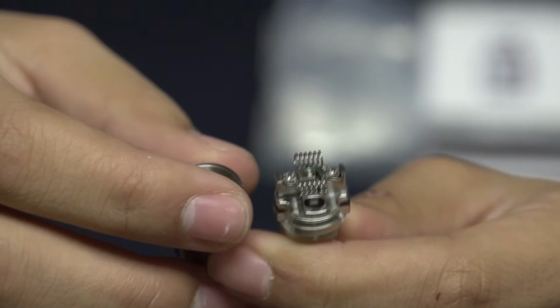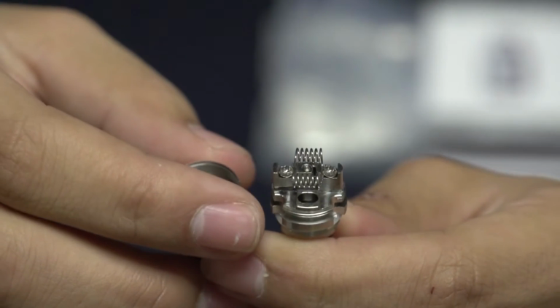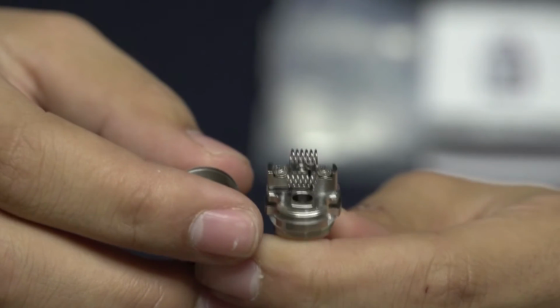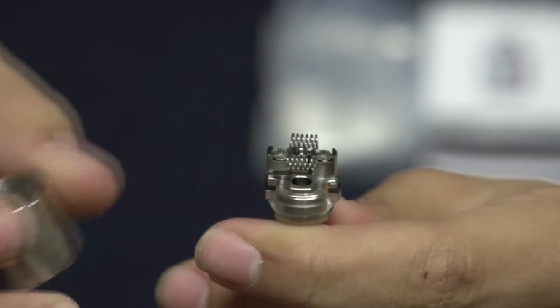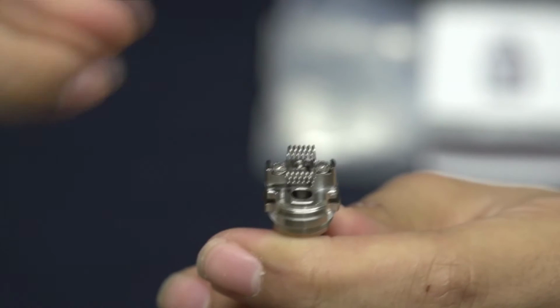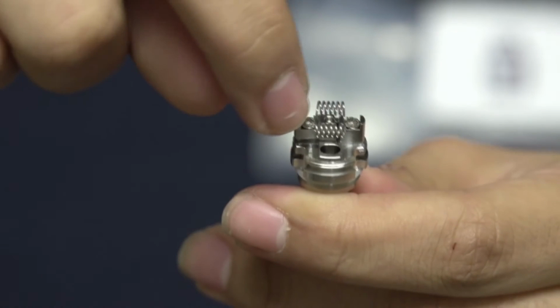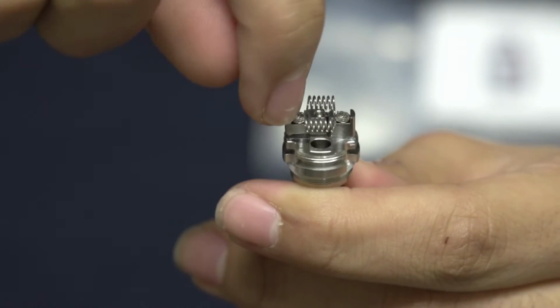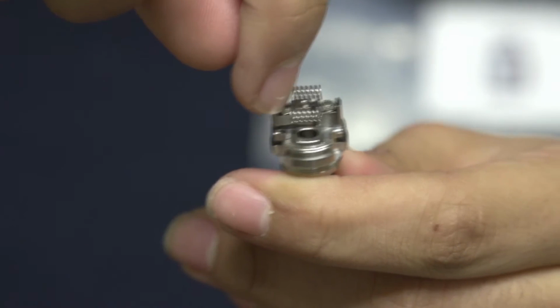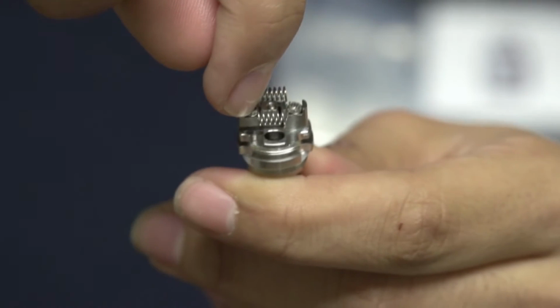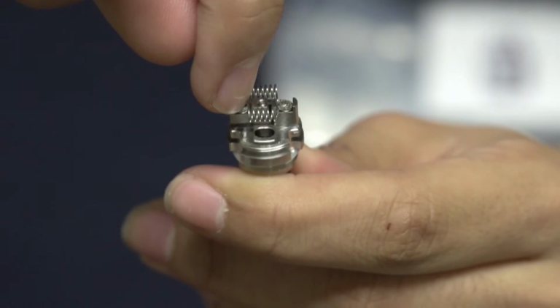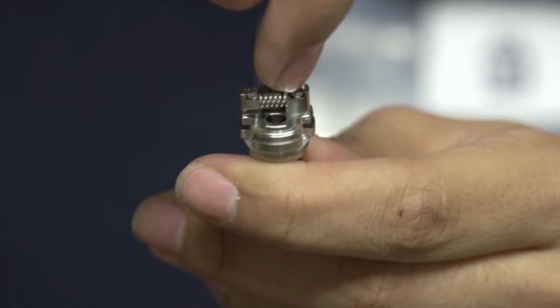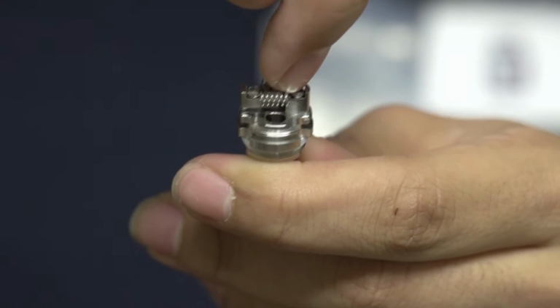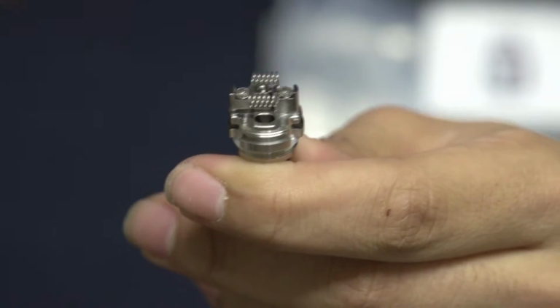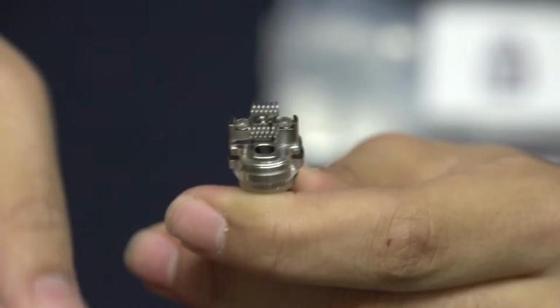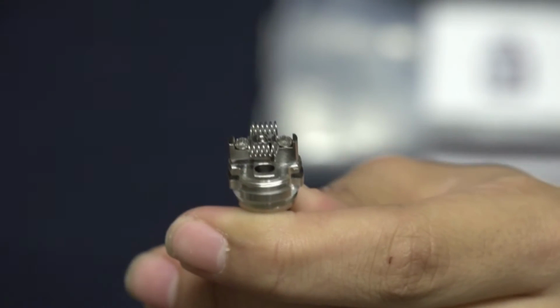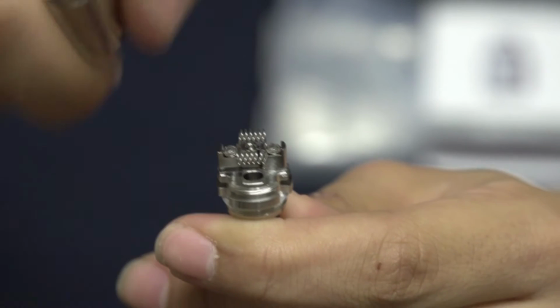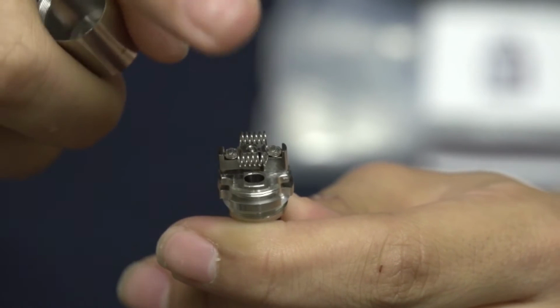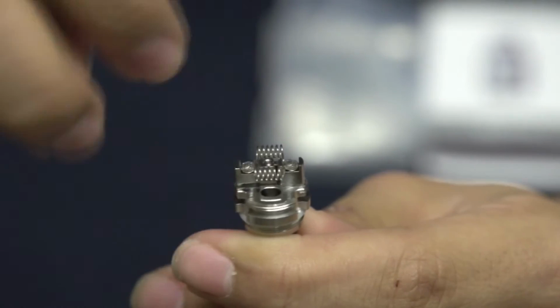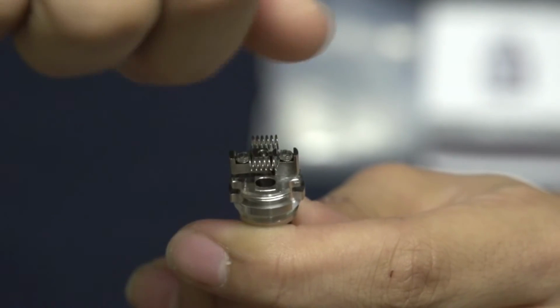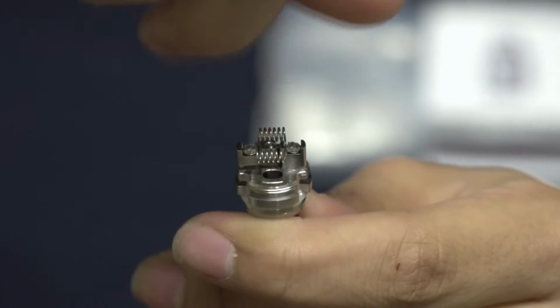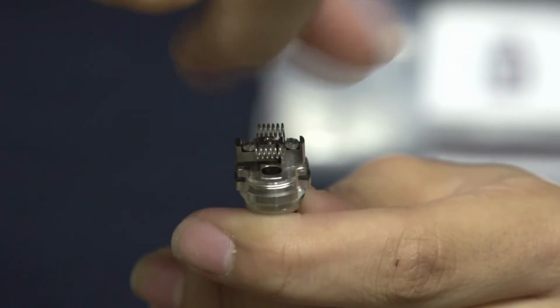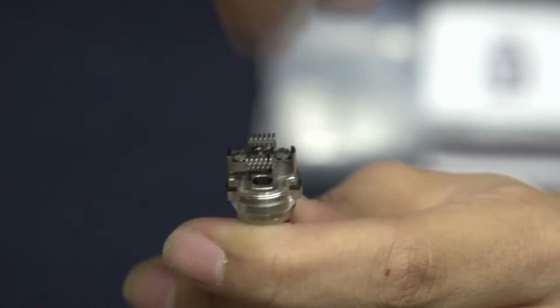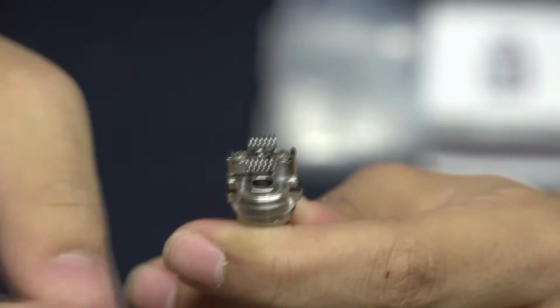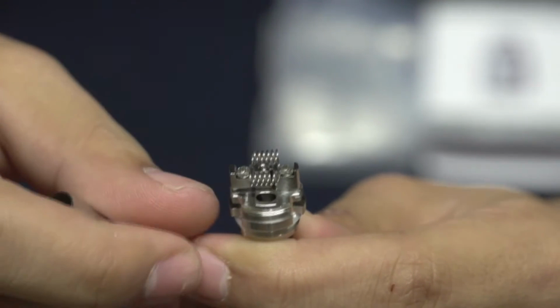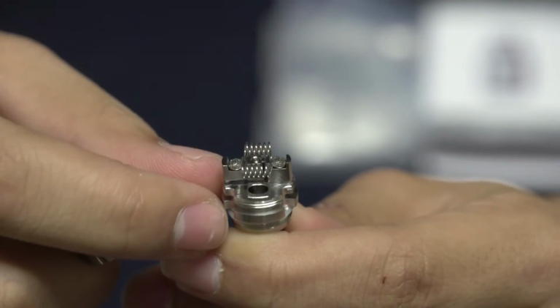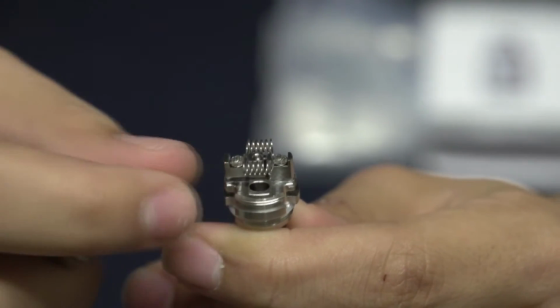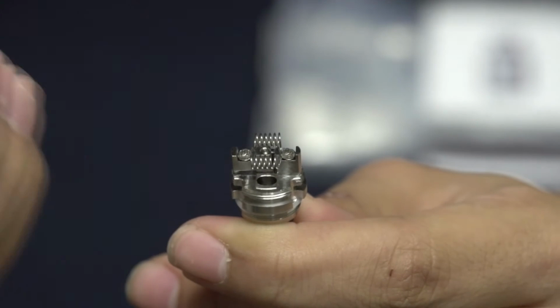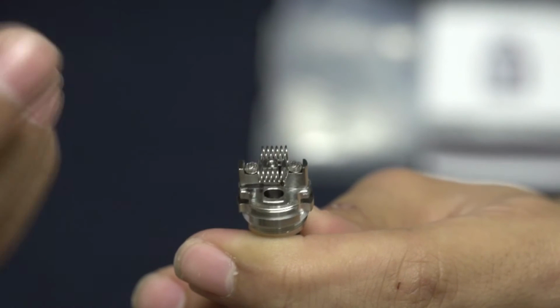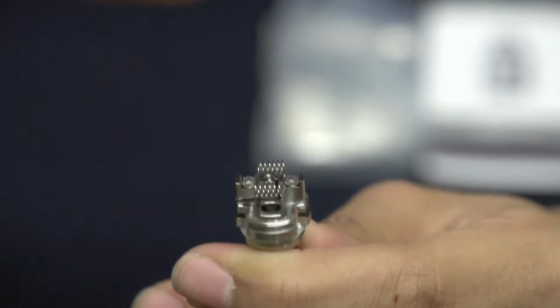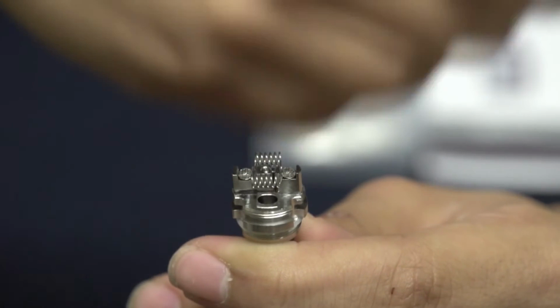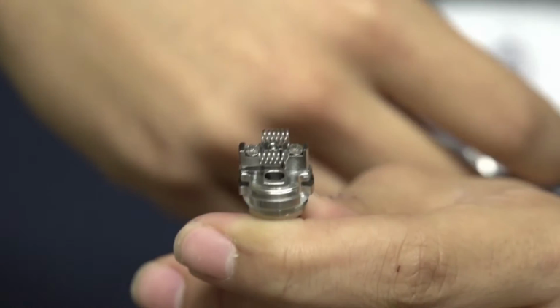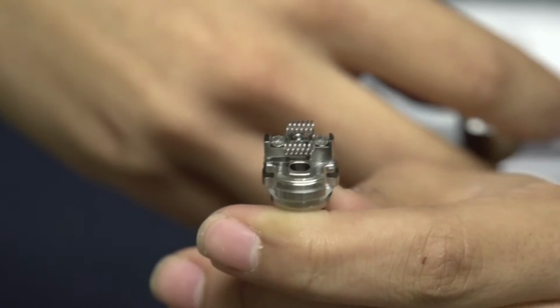If you ever want to change them out, just take out a screwdriver, unscrew these two screws right here, put your new coils in, tighten them down with the screws, make sure it's fitting snug, and put your new cotton through your coils and you'll be good to vape.